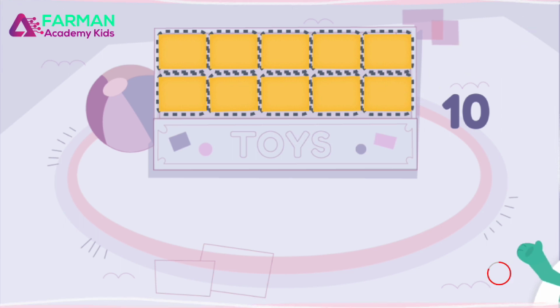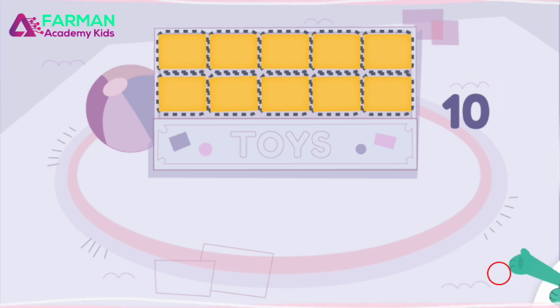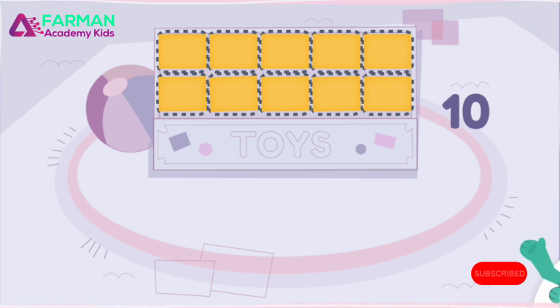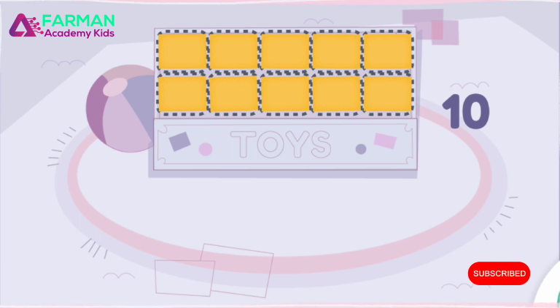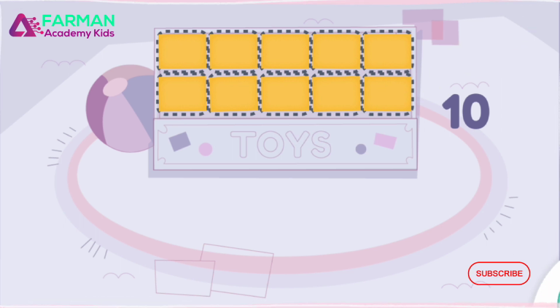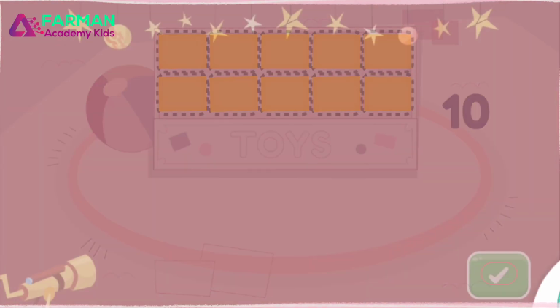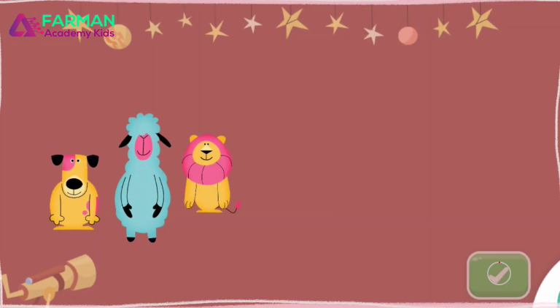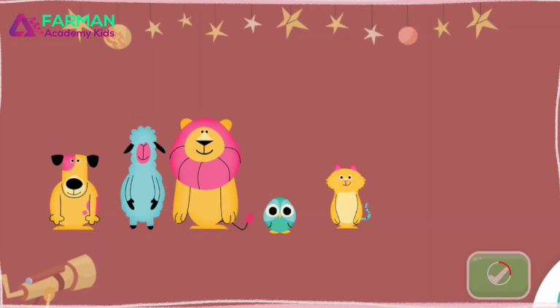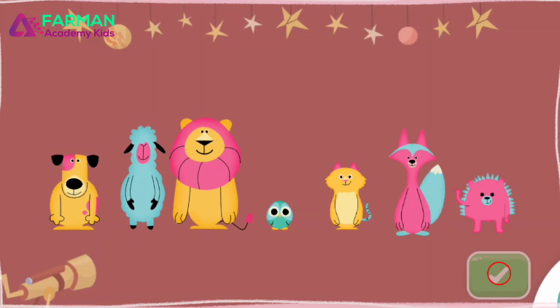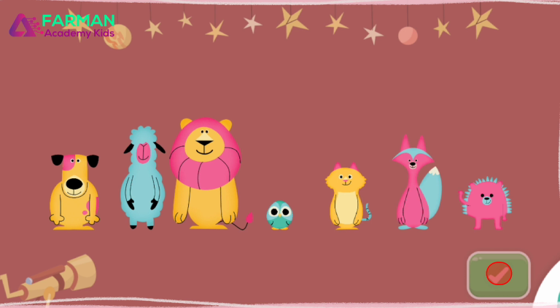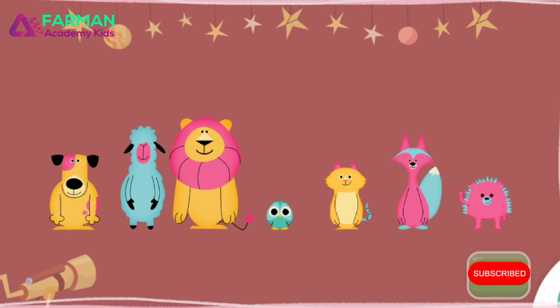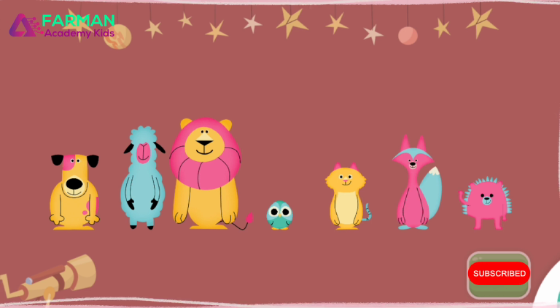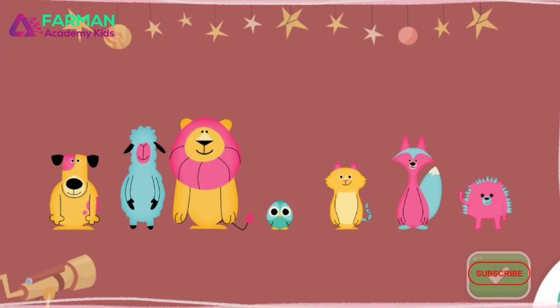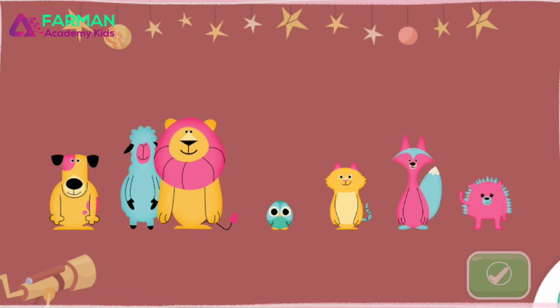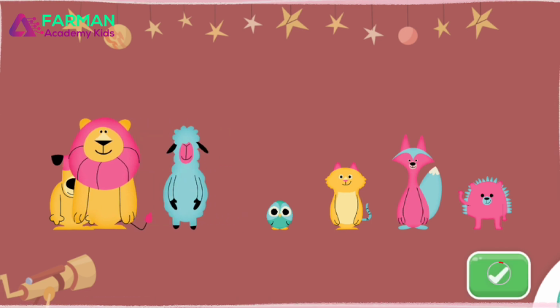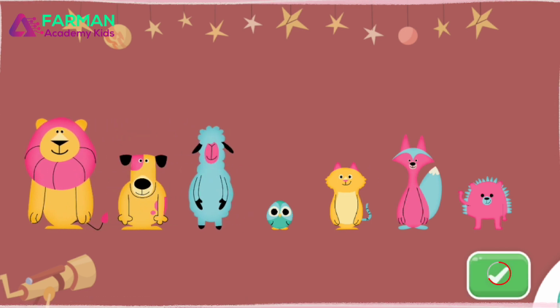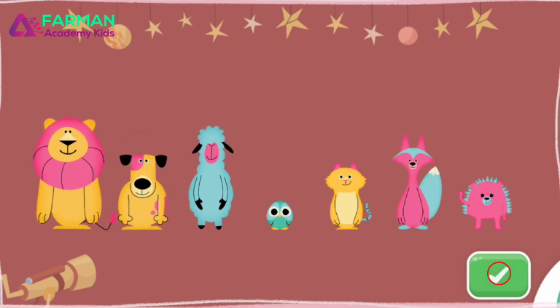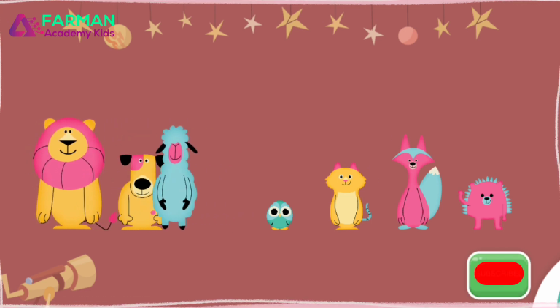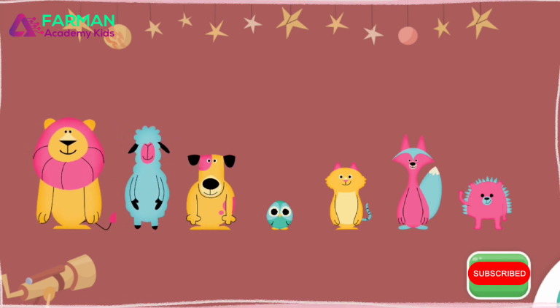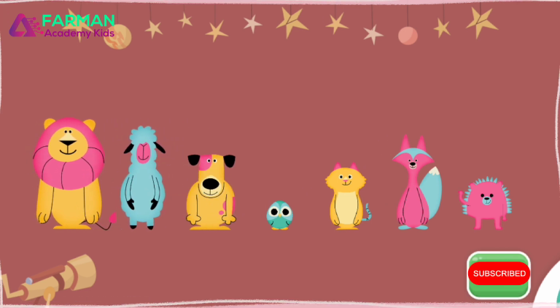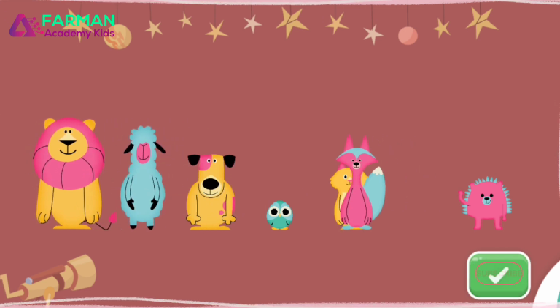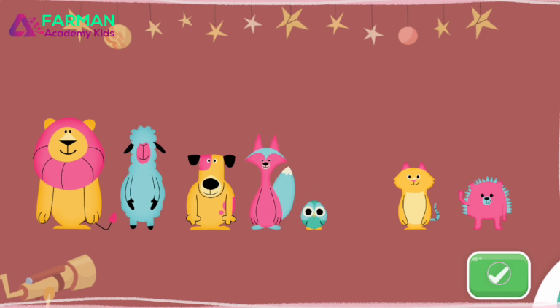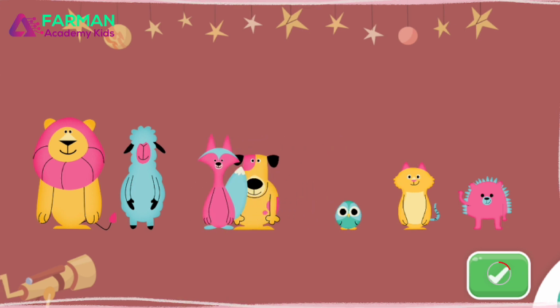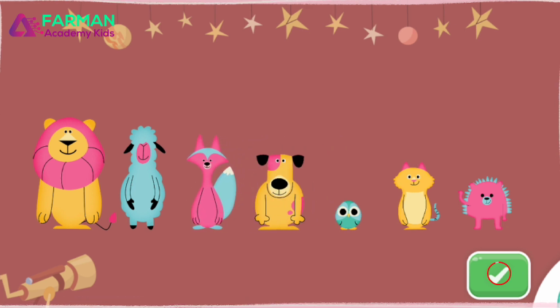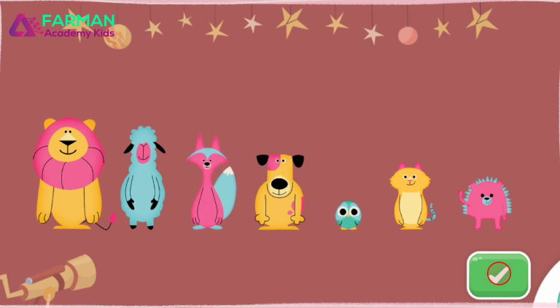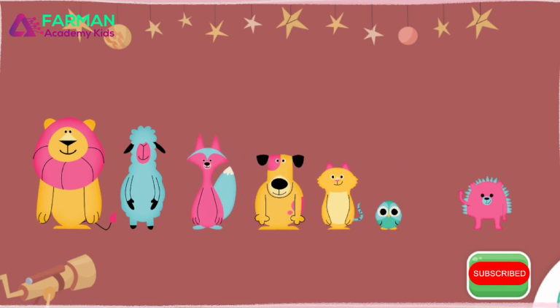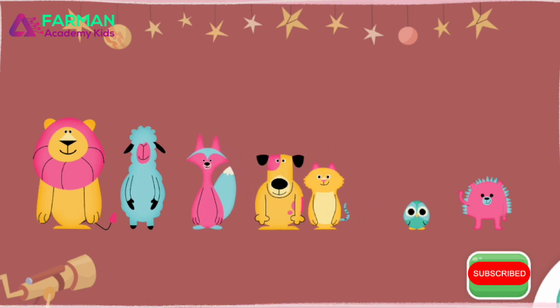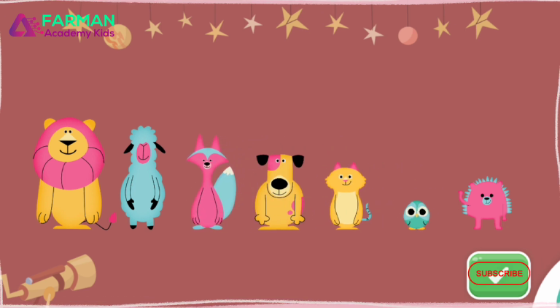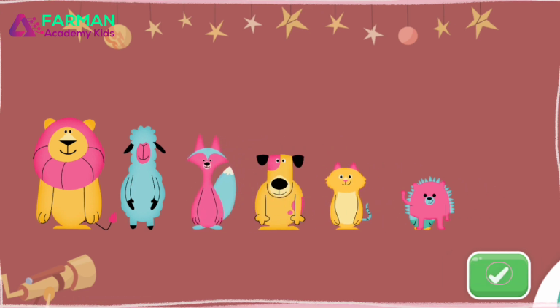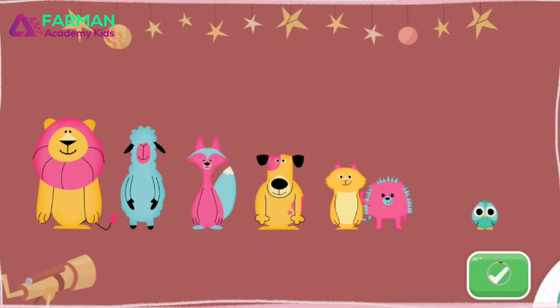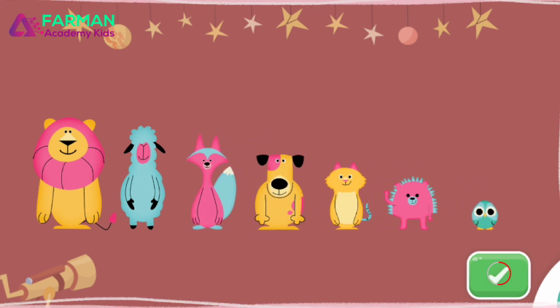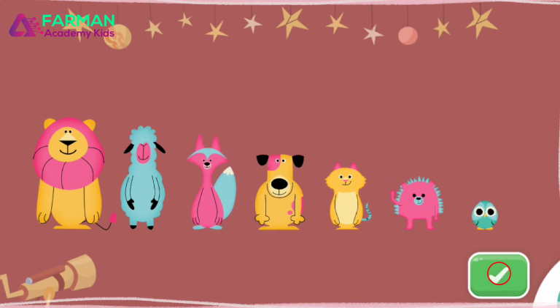Sort the animals from tallest to shortest. You put them in order from tallest to shortest.